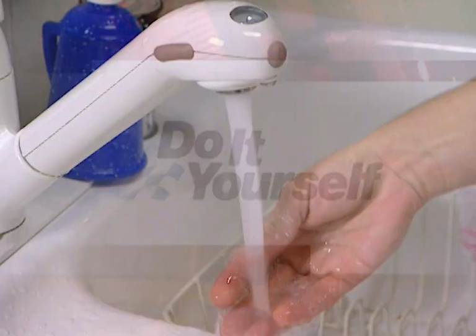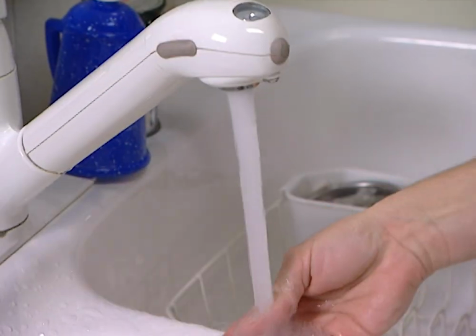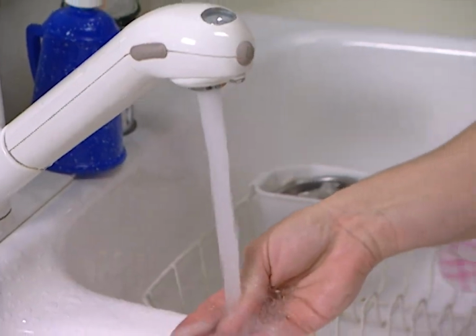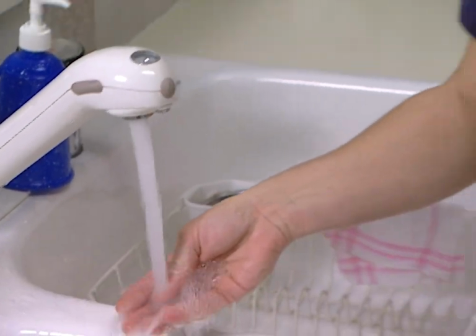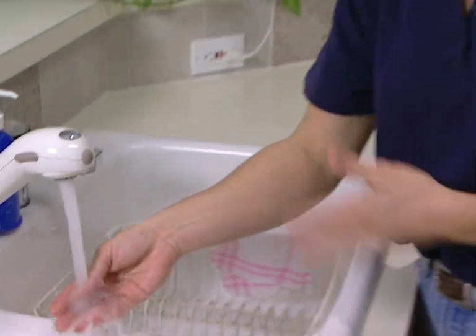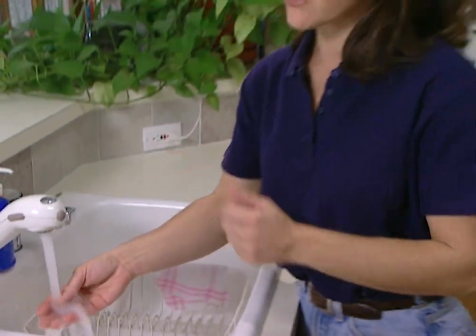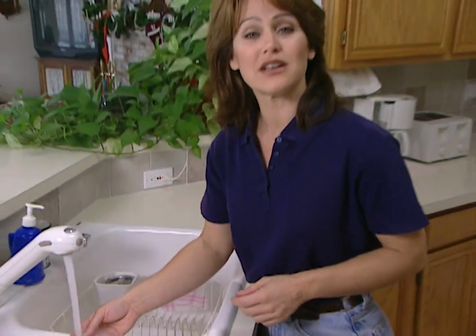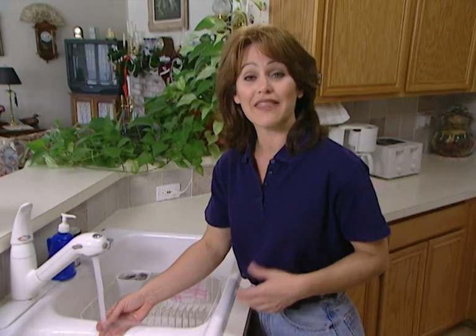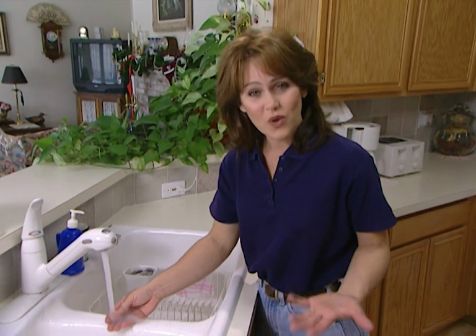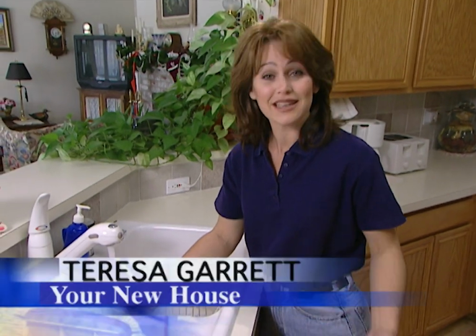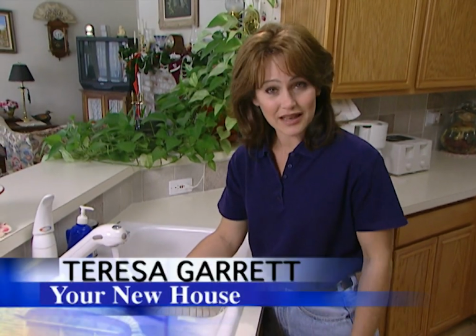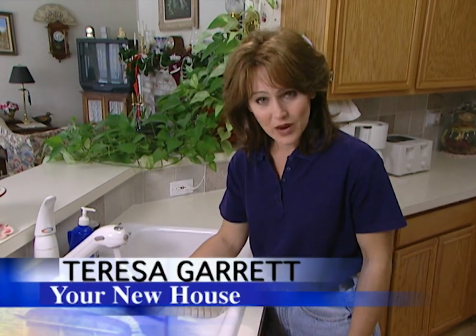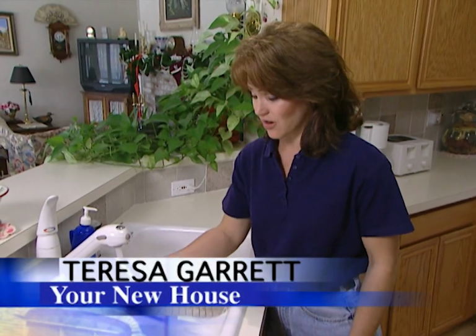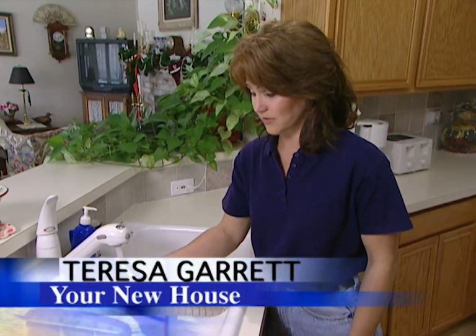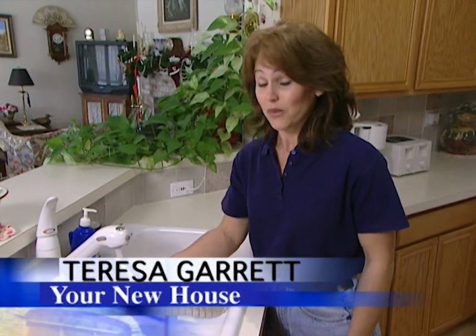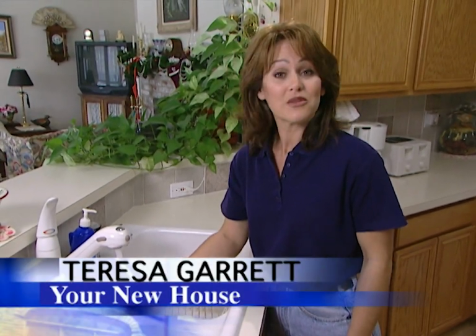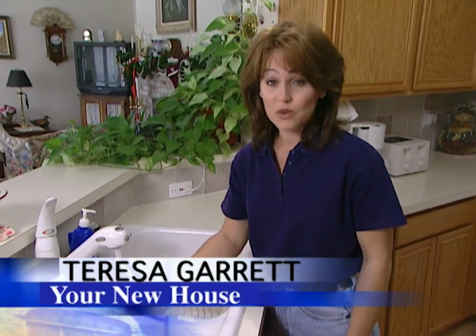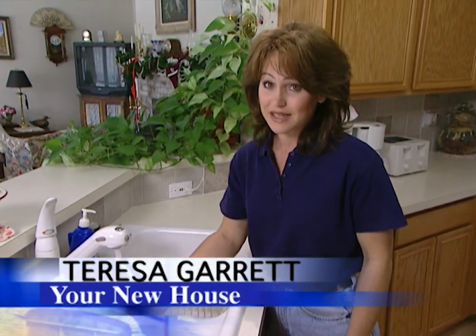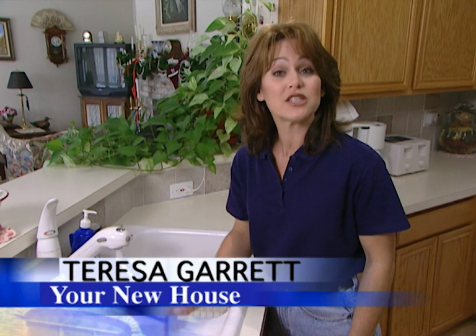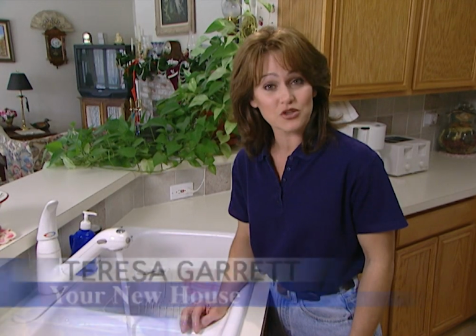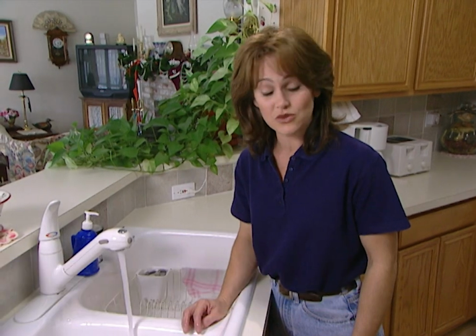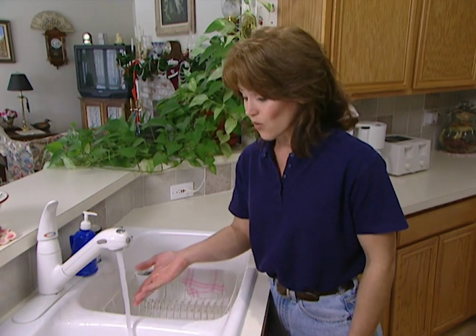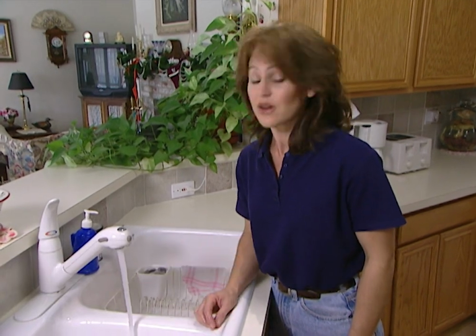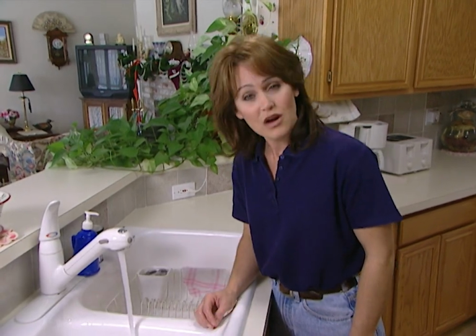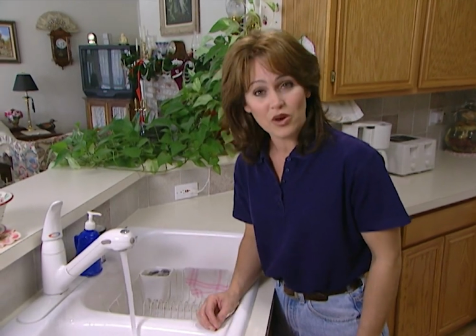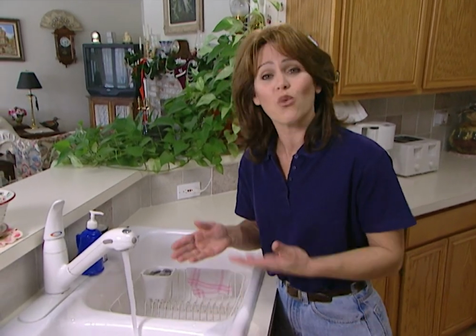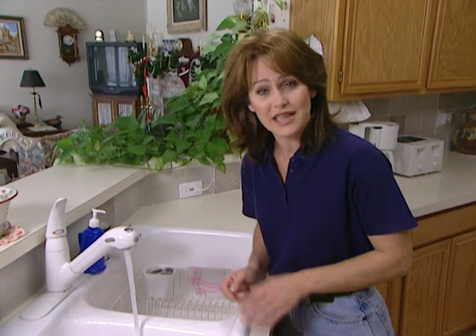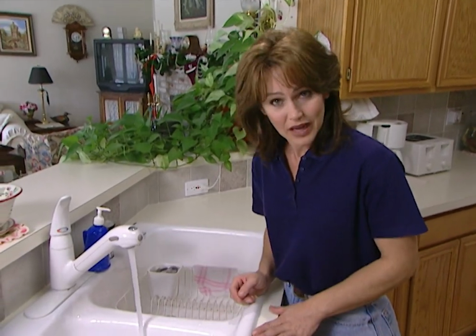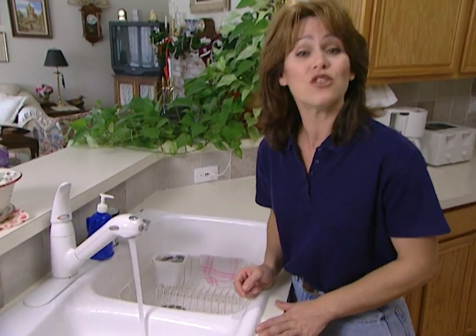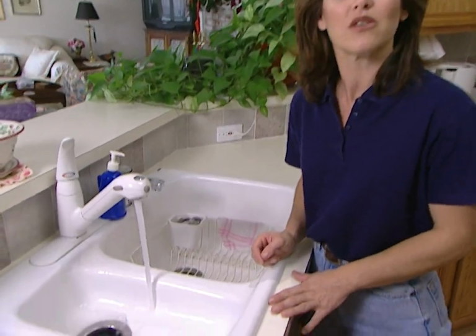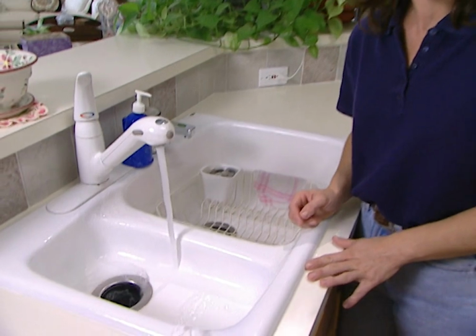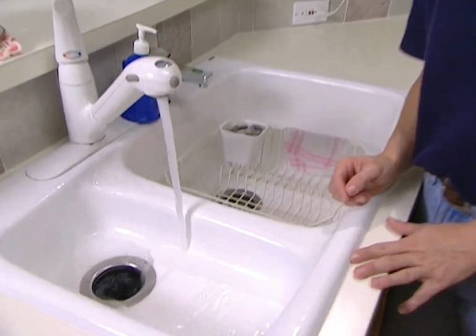How many times have we all done this? We turn on the faucet and then we wait and wait and wait for hot water. Not only are we wasting a precious natural resource — water — we're also throwing money right down the drain in the form of higher utility bills.